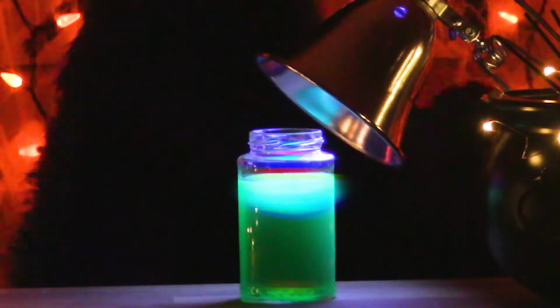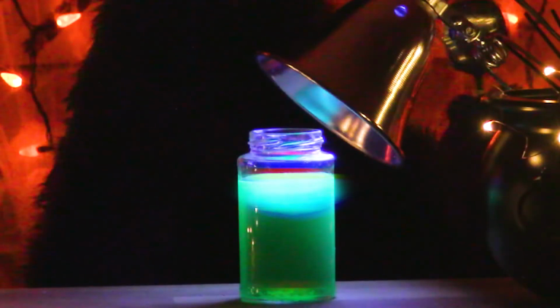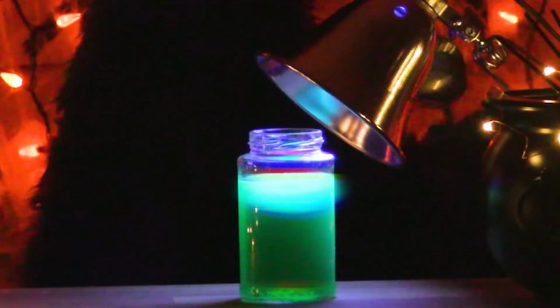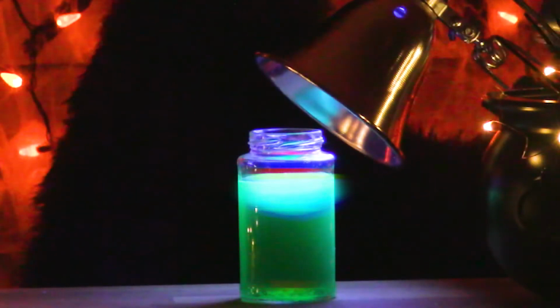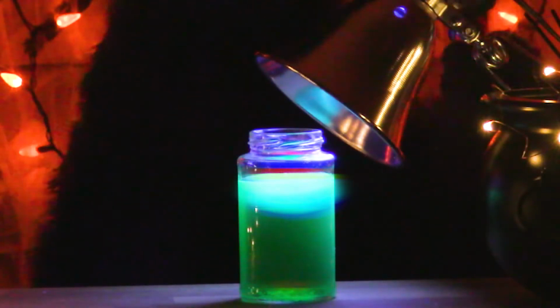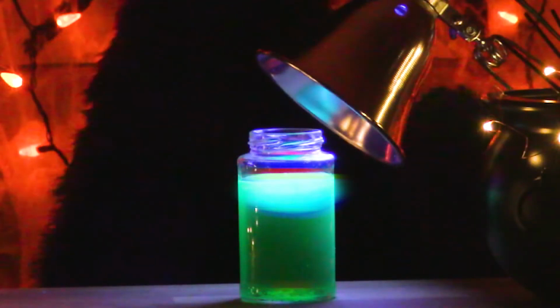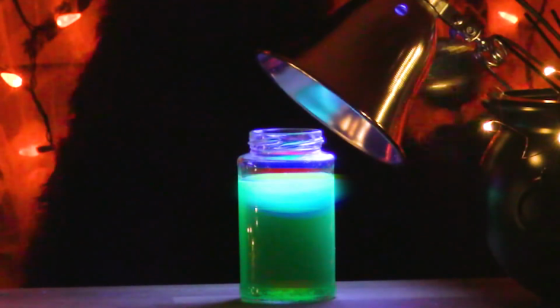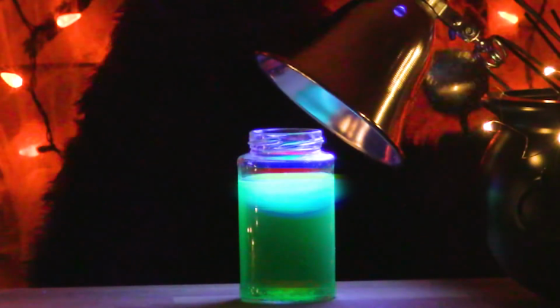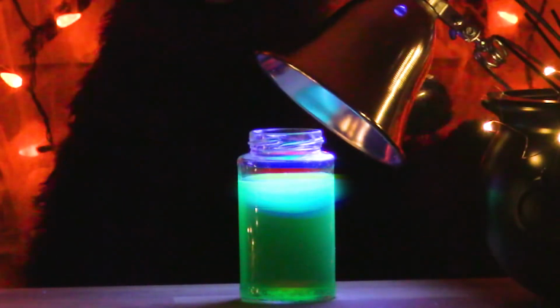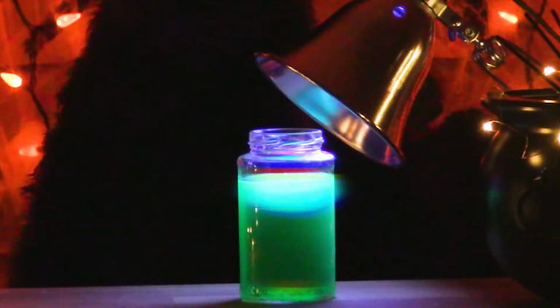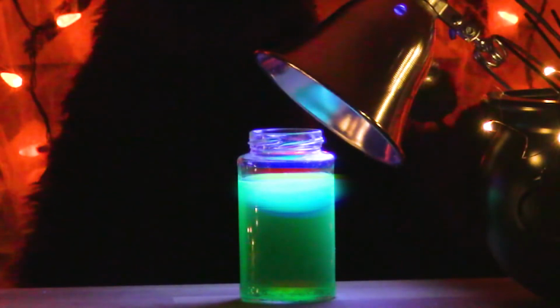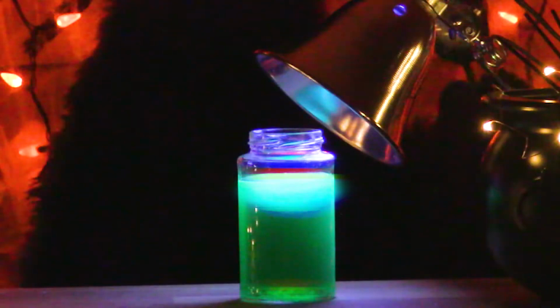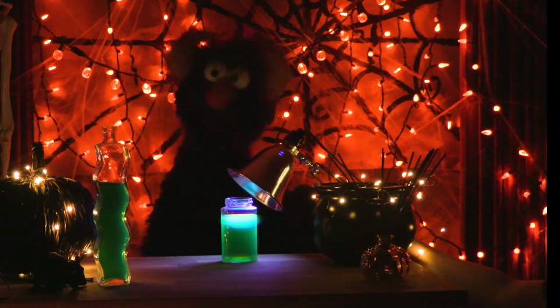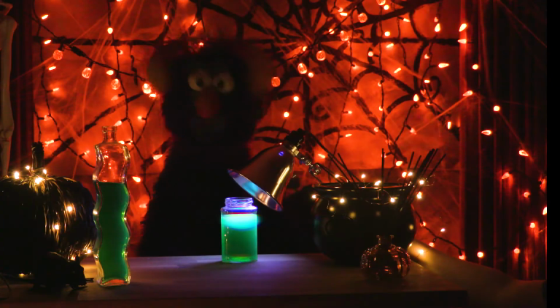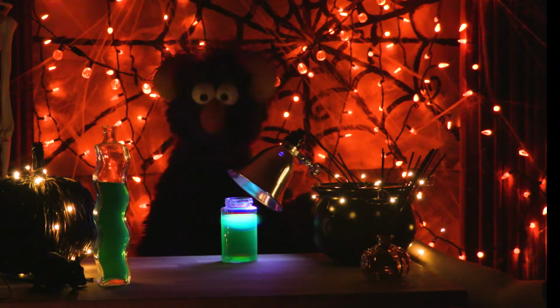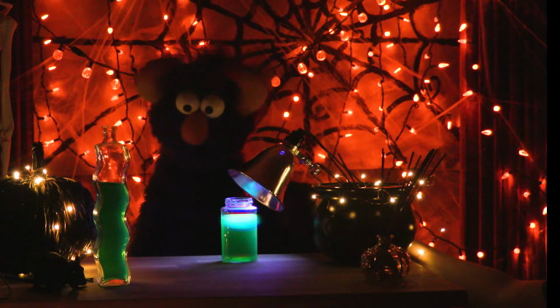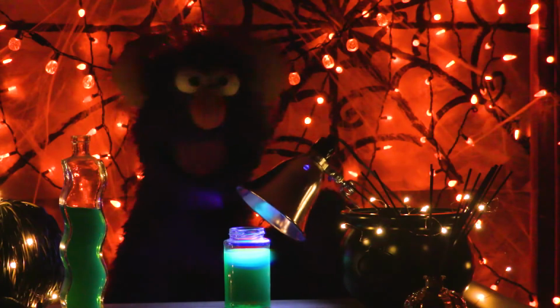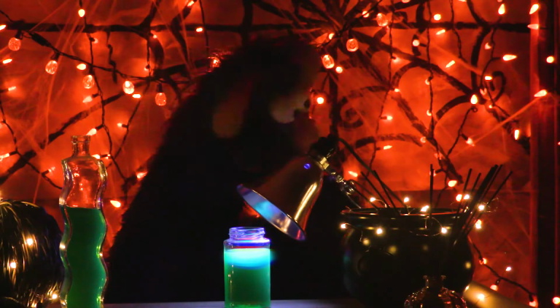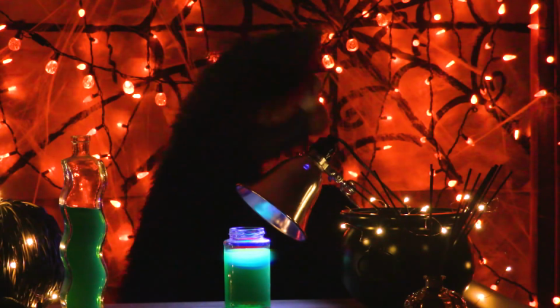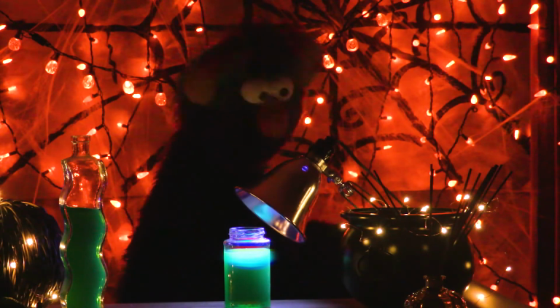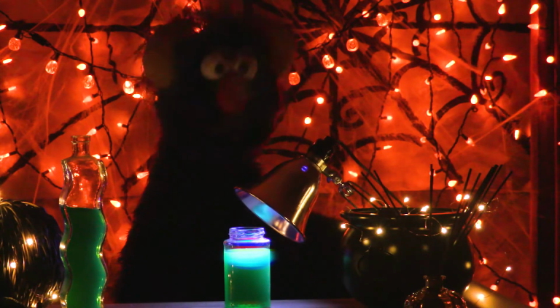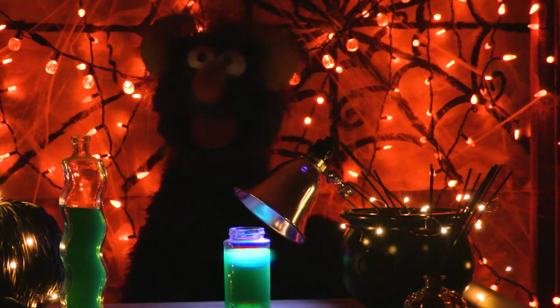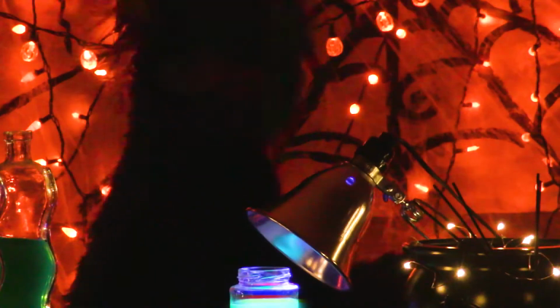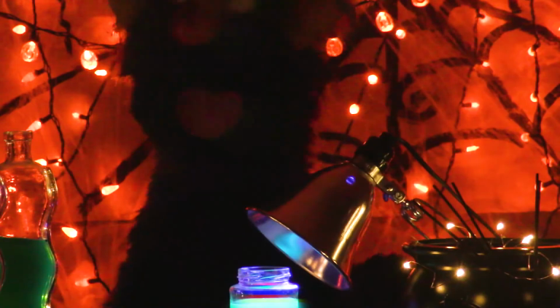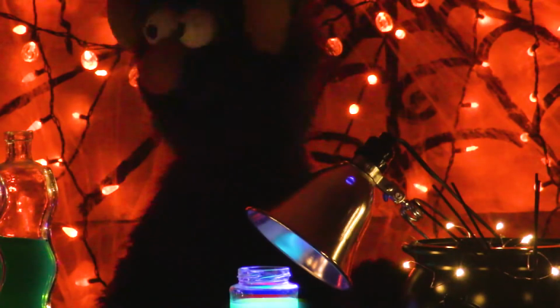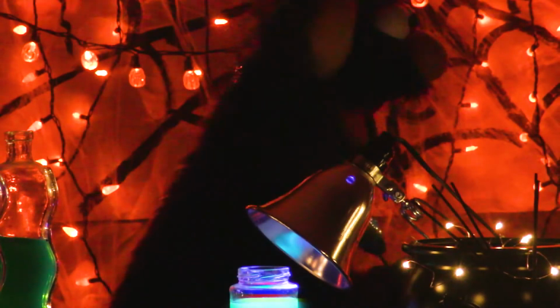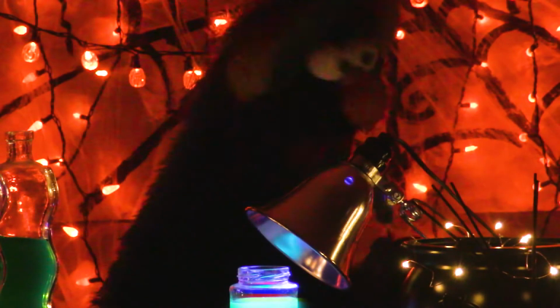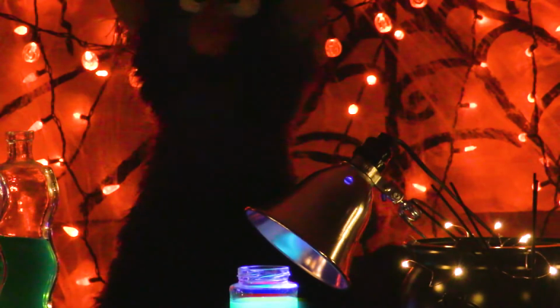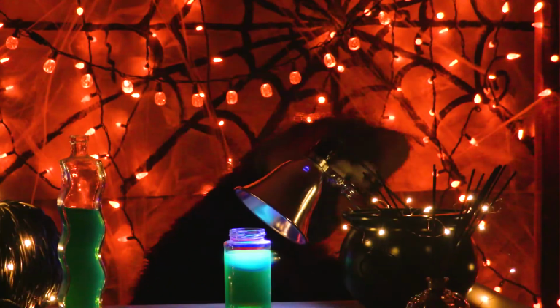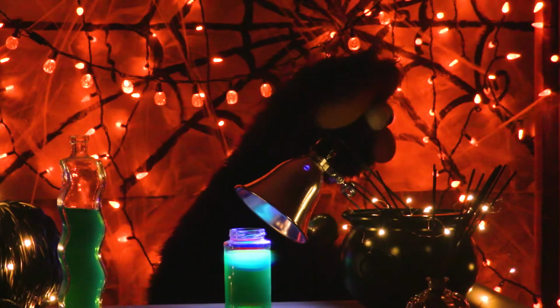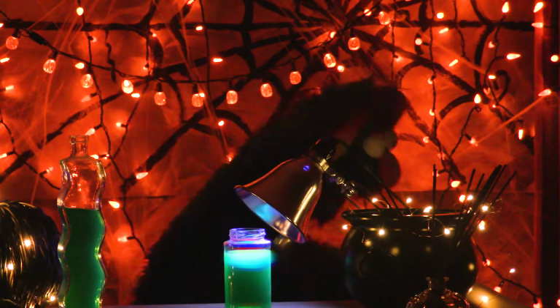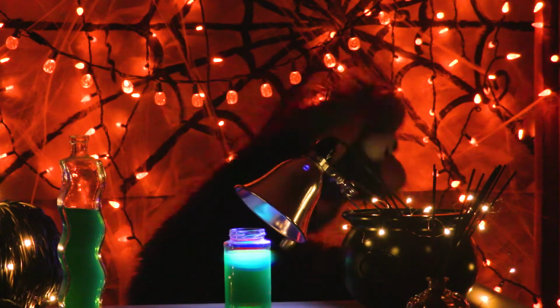Wow! It's glowing! It's so spooky! I'm going to take a bite! Ugh! Ugh! Ugh! Brr! Brr! Brr!